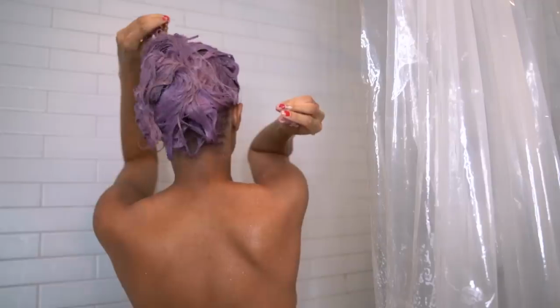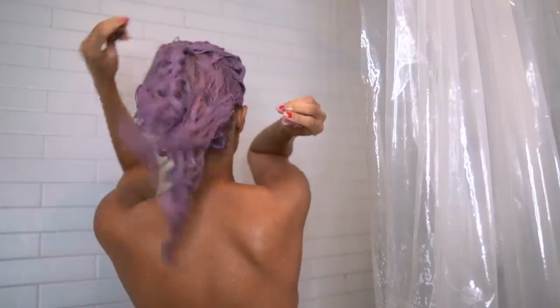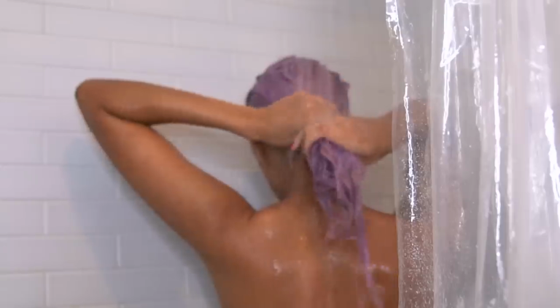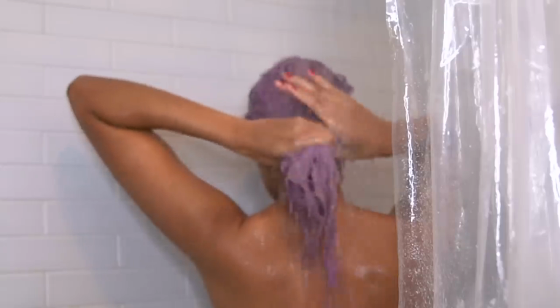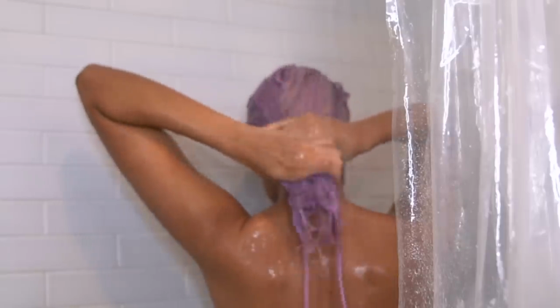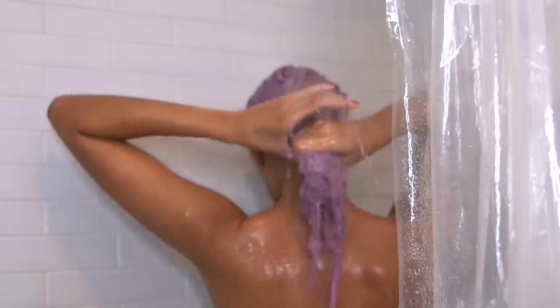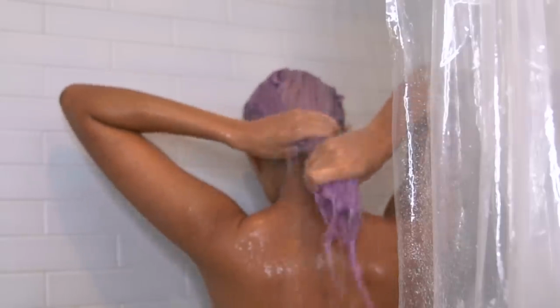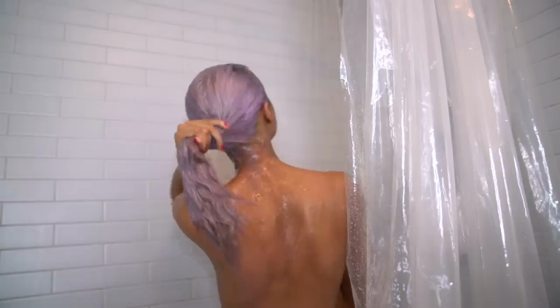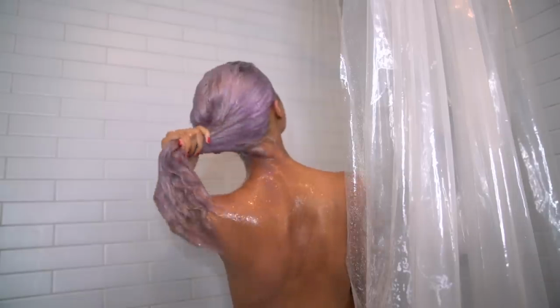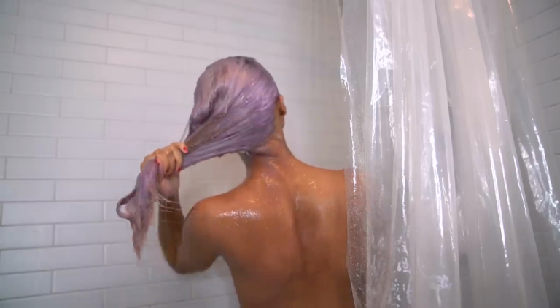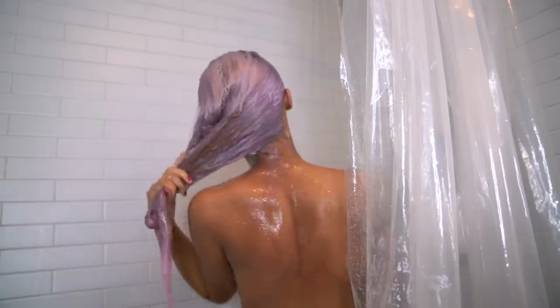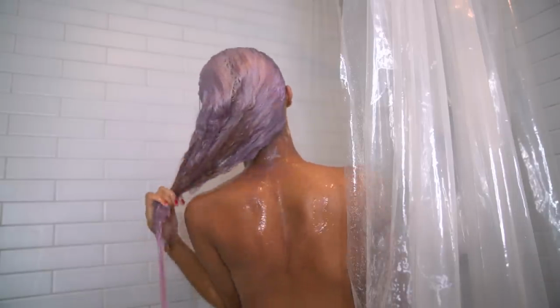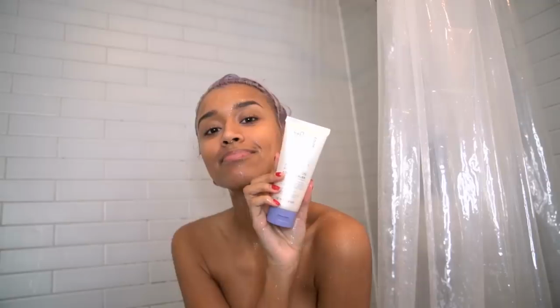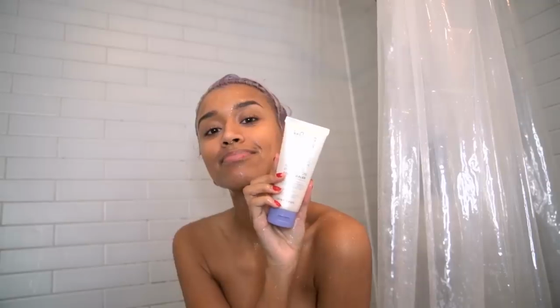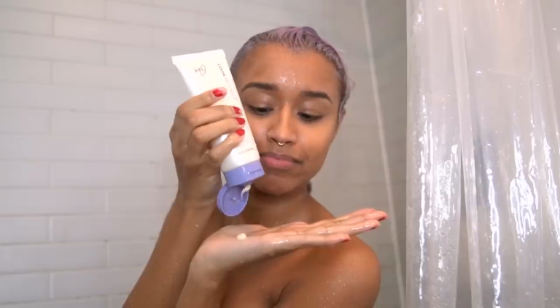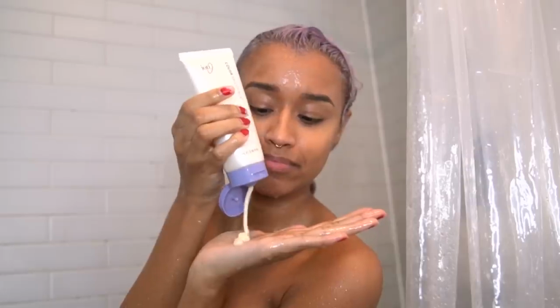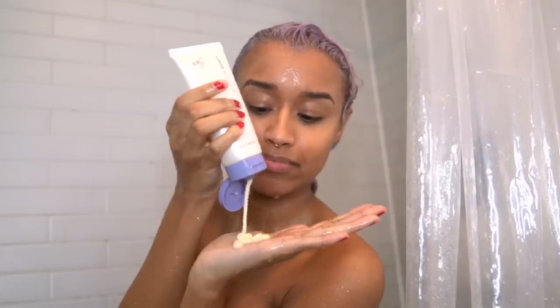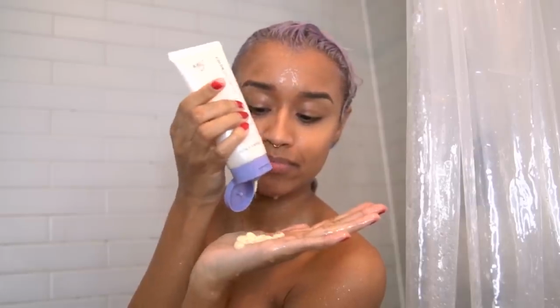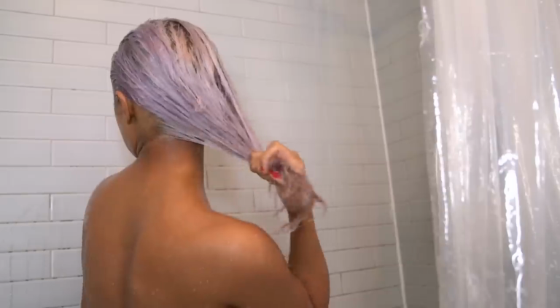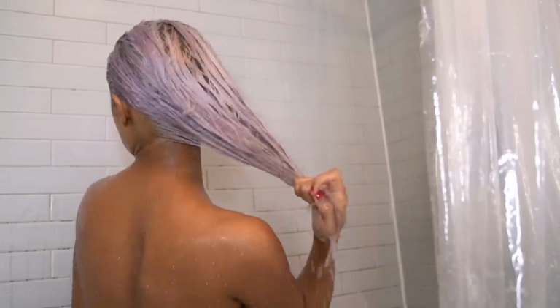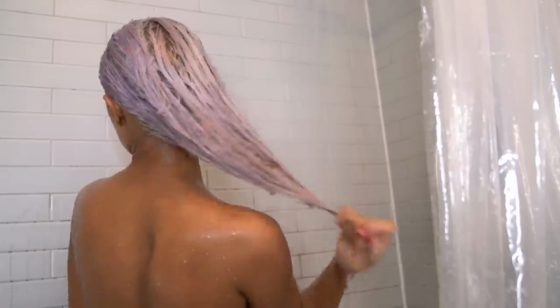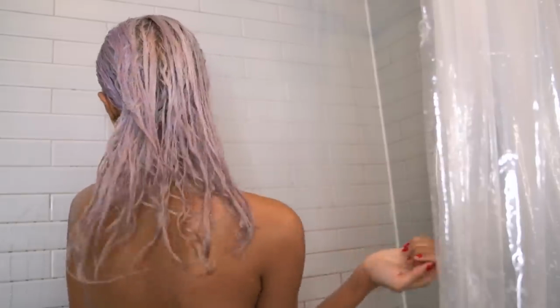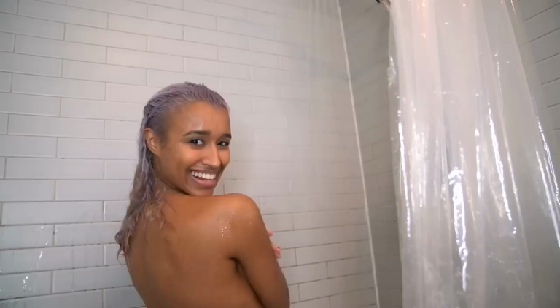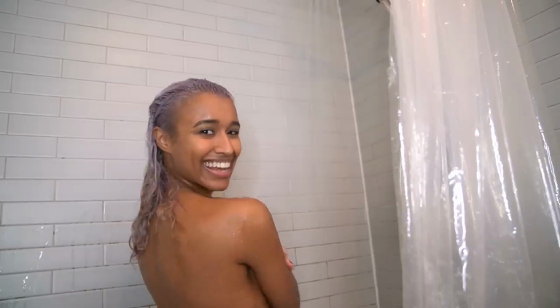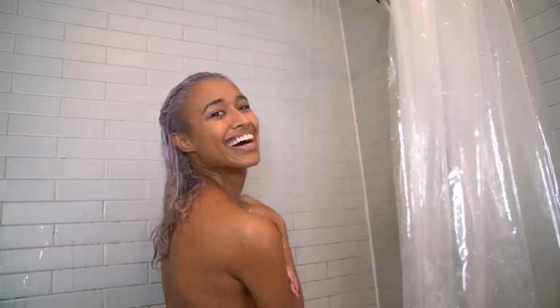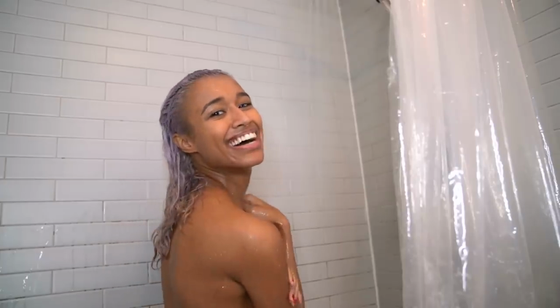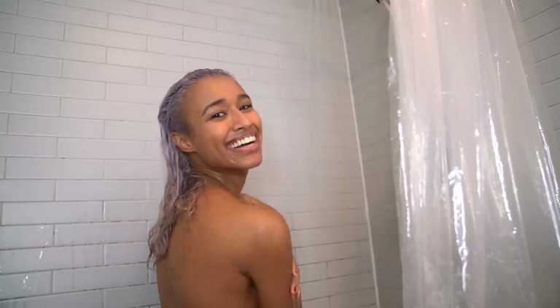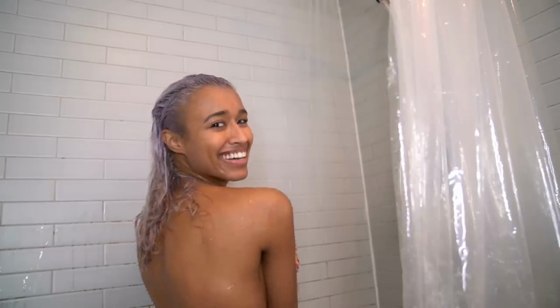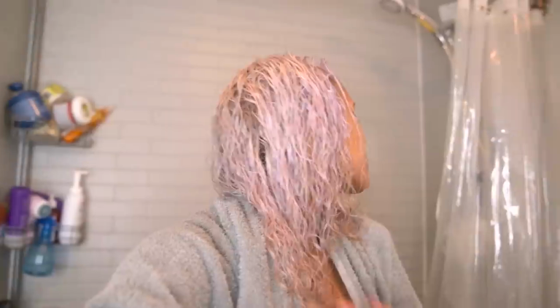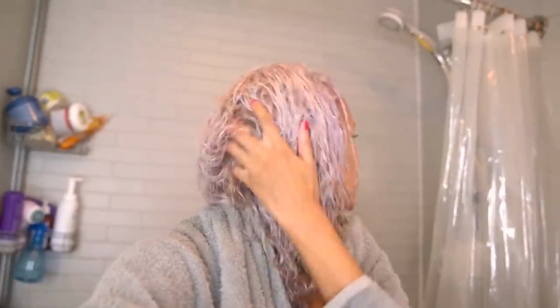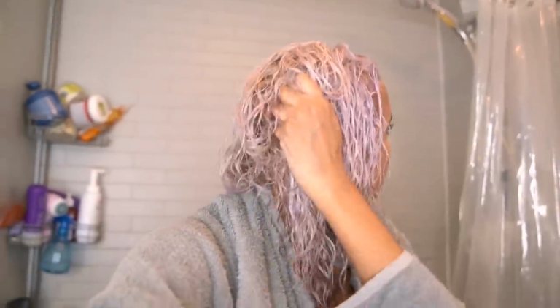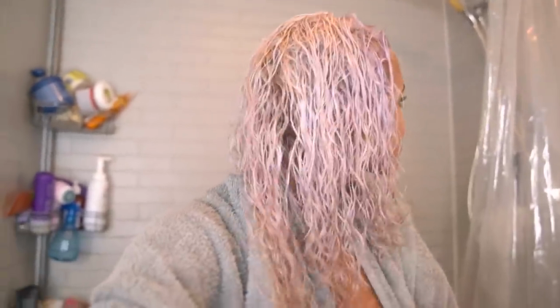20 minutes later I rinsed that all out and used the second step of the Ion Perfection duo, then styled as usual. Keep in mind that your hair will turn out lighter when it's dry versus when it's wet.